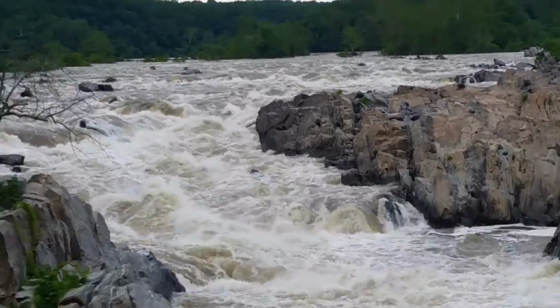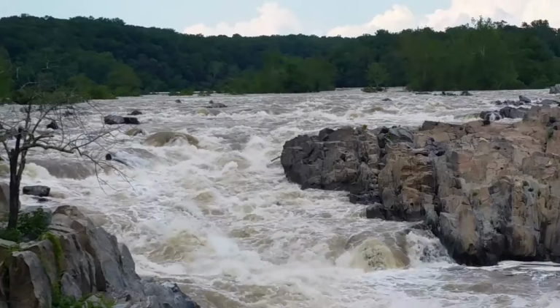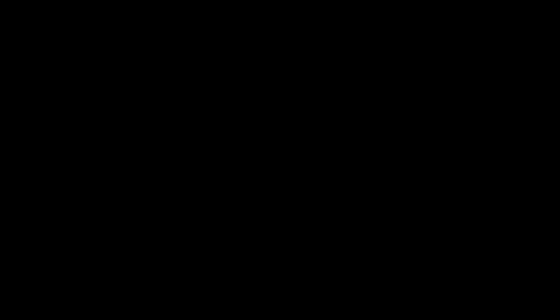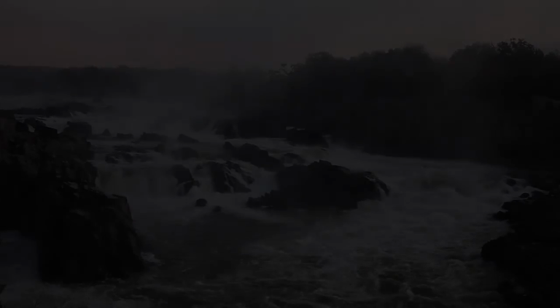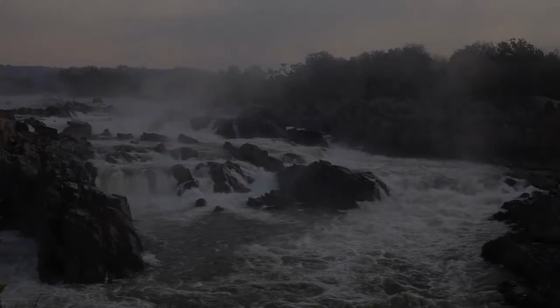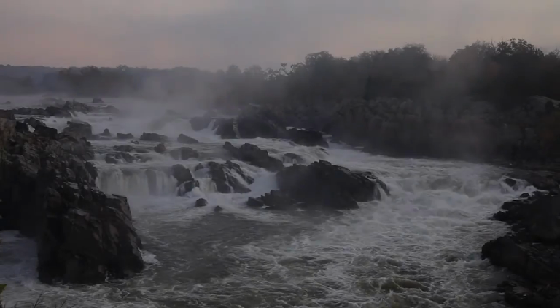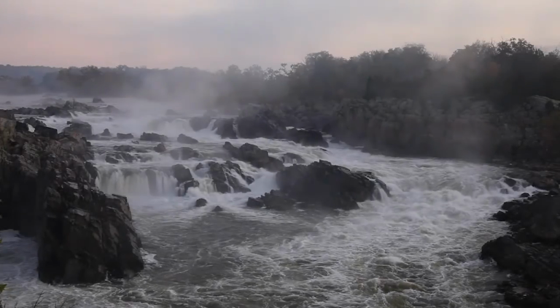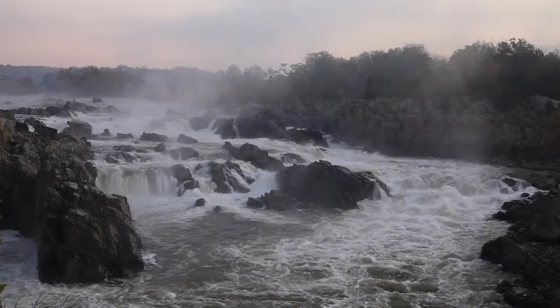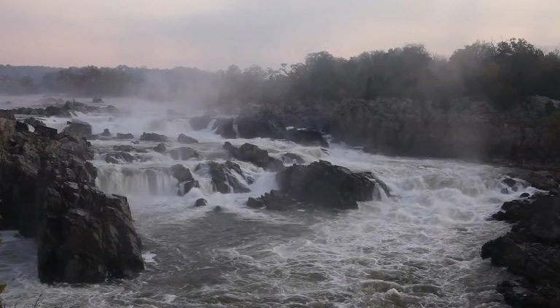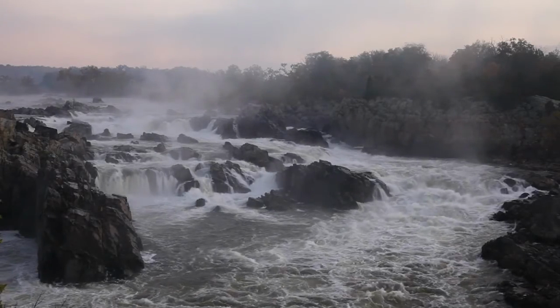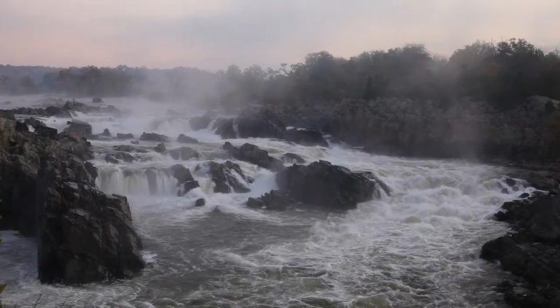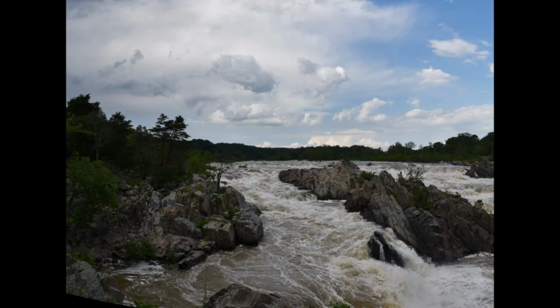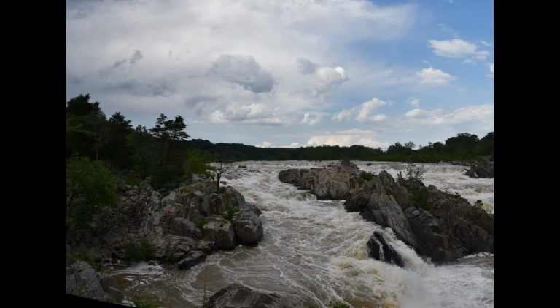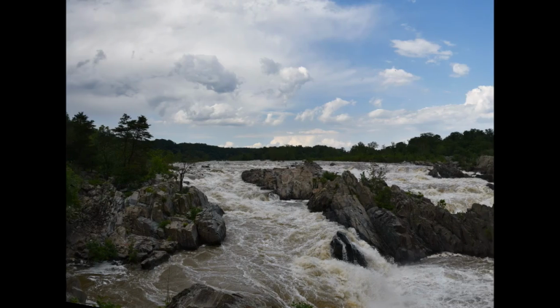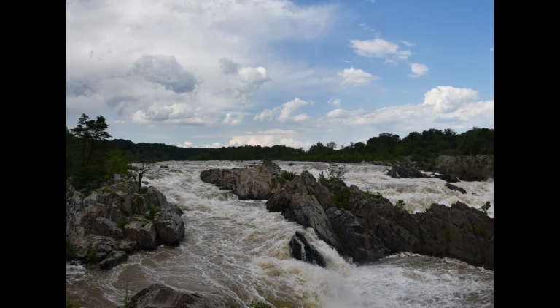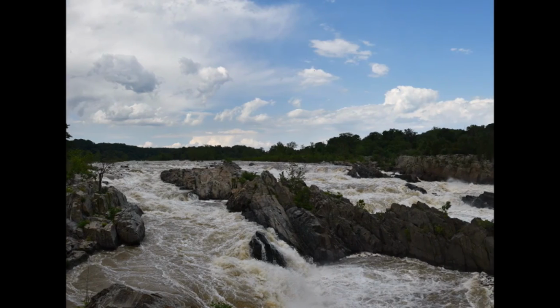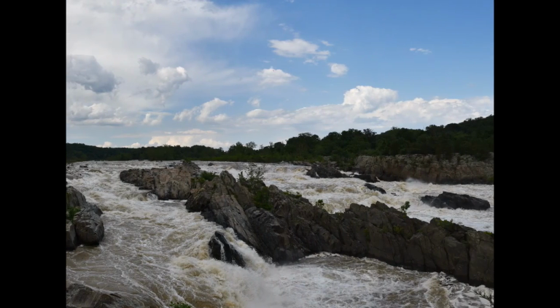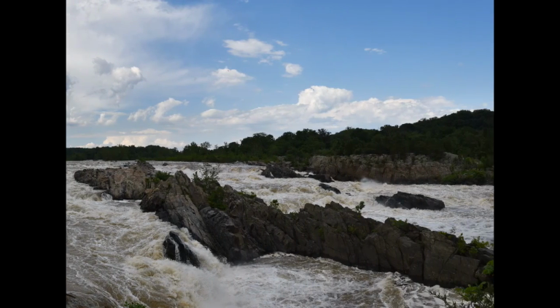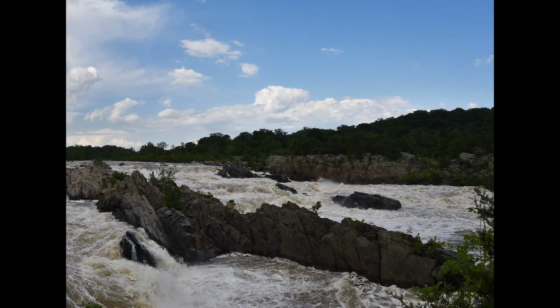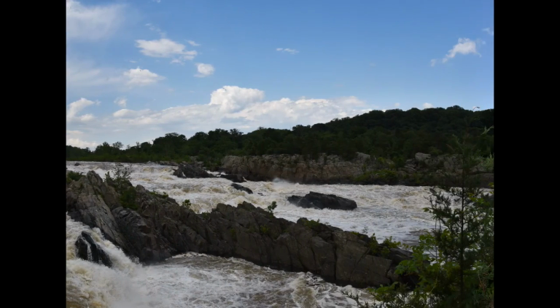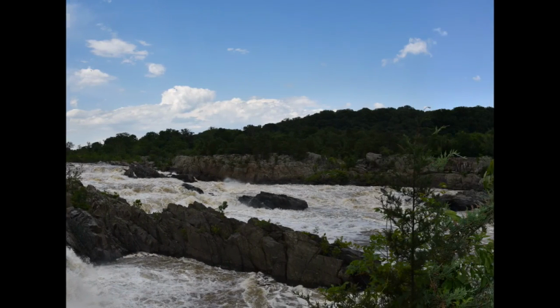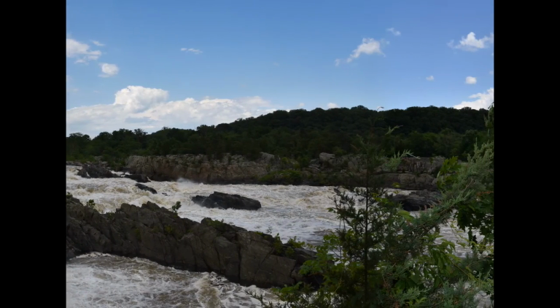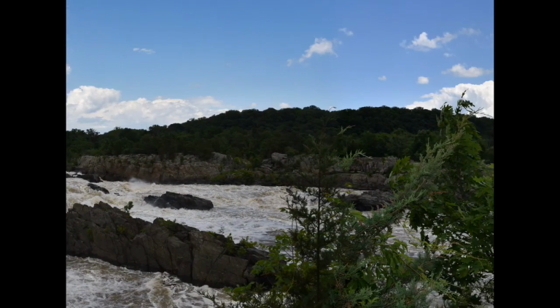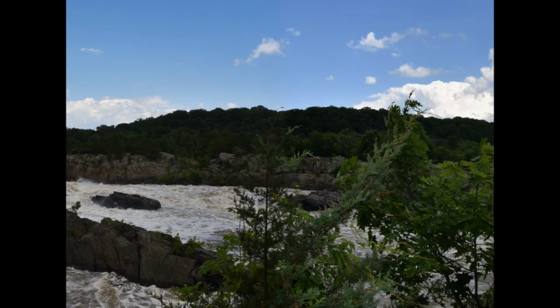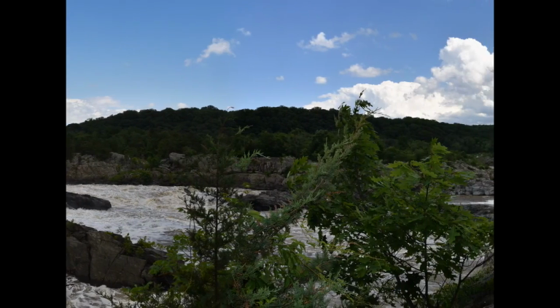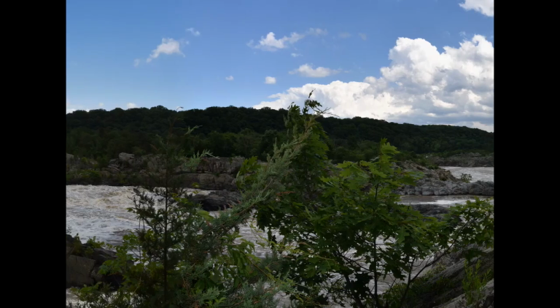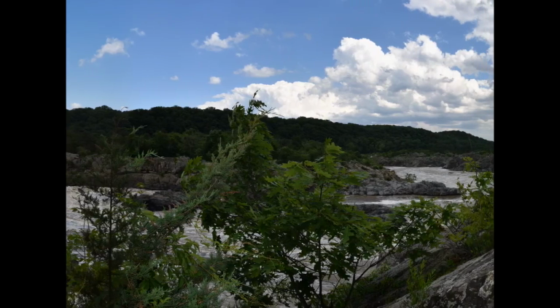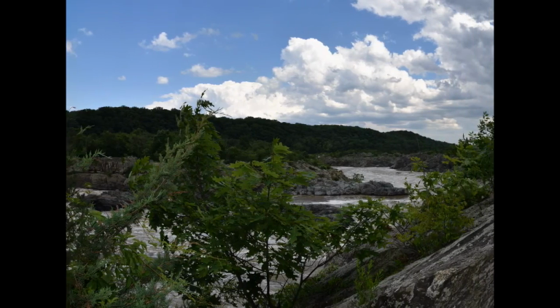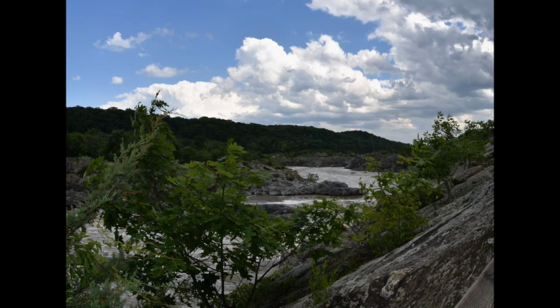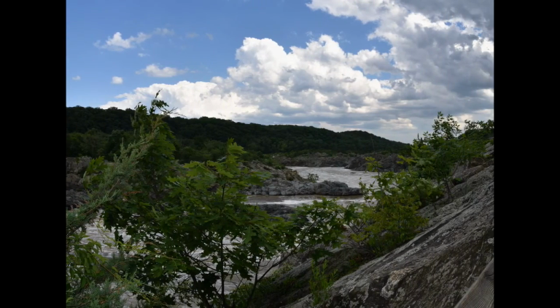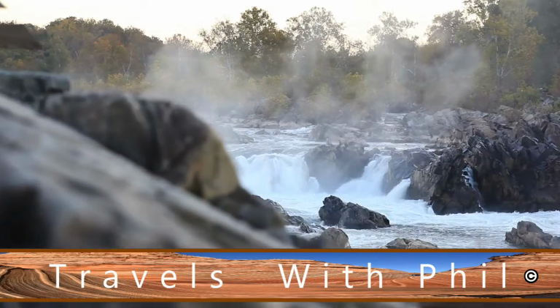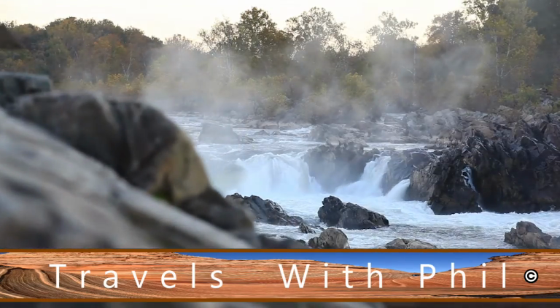These are some really, really nice waterfalls here. I didn't know that this was here for a long, long time. This isn't something you'd expect this close to Washington, D.C. — it's only 14 miles away from the capital.